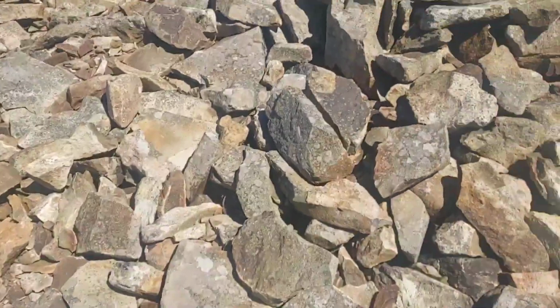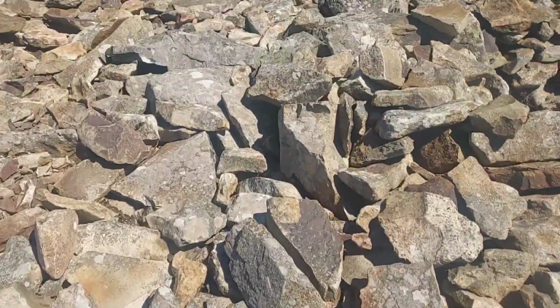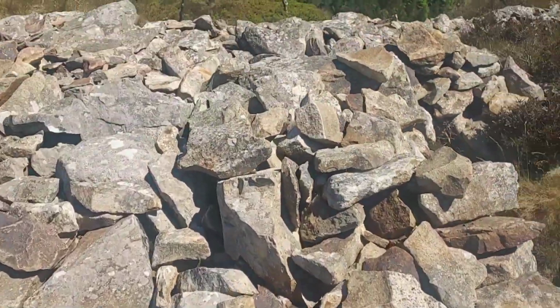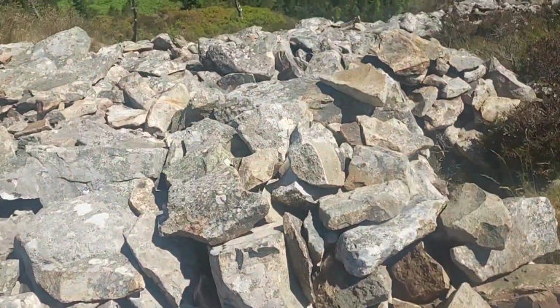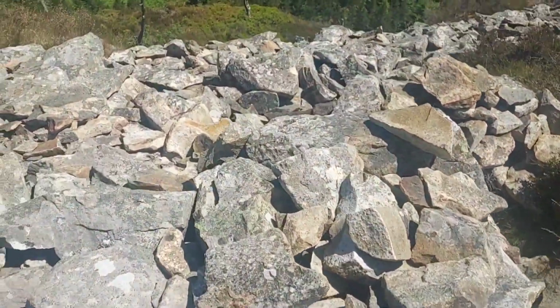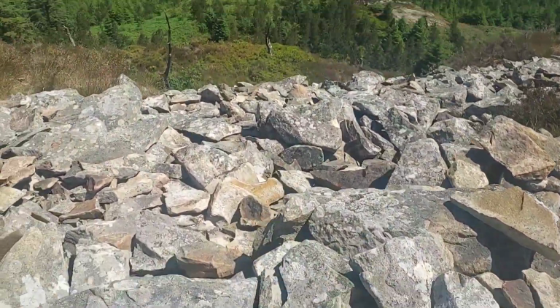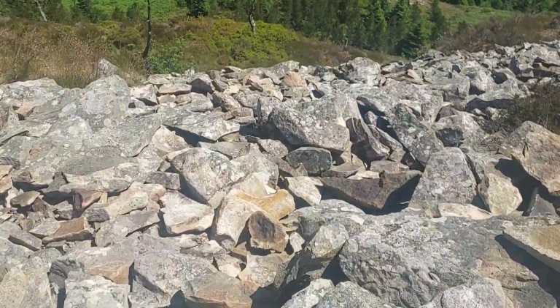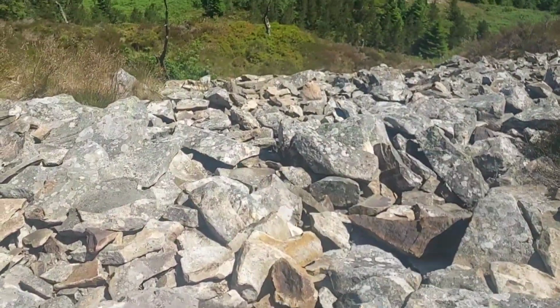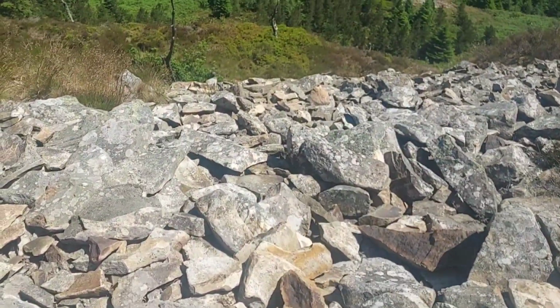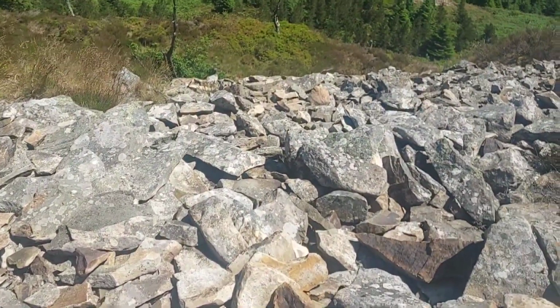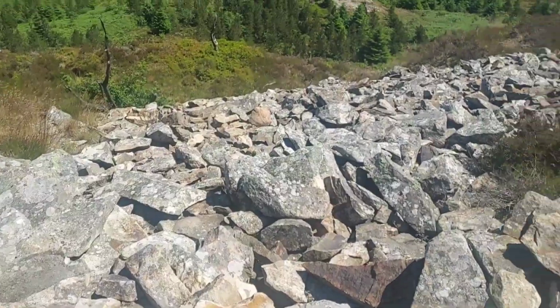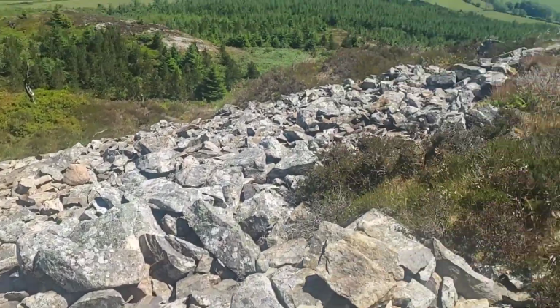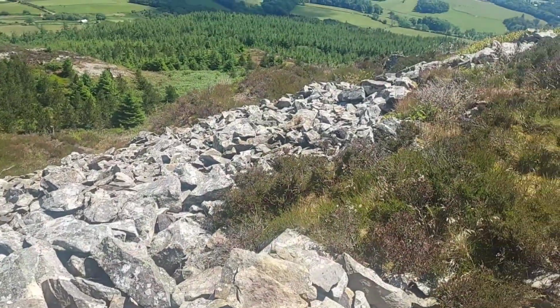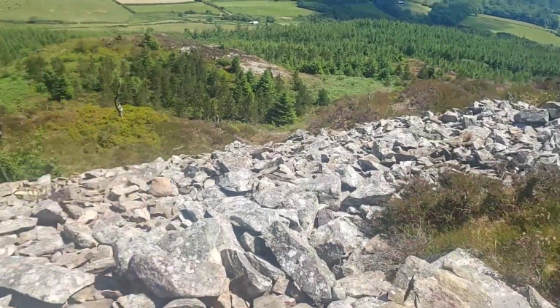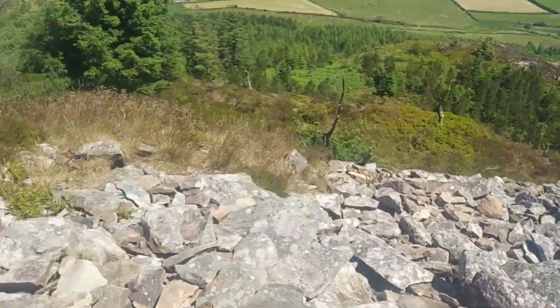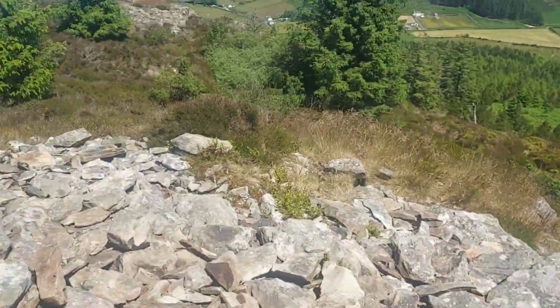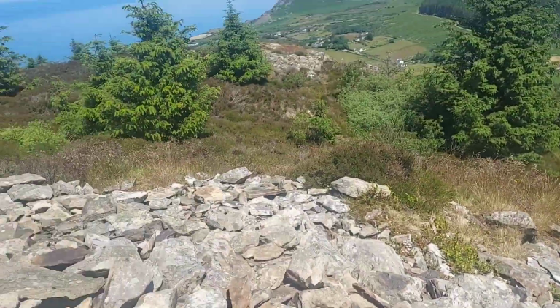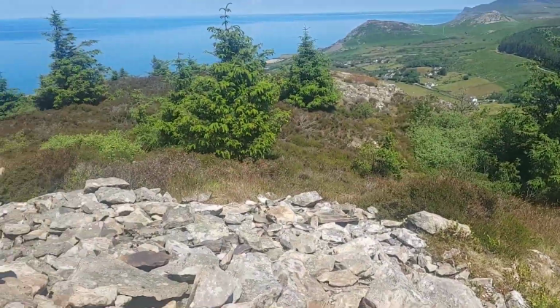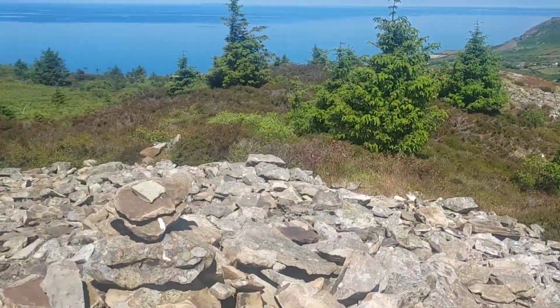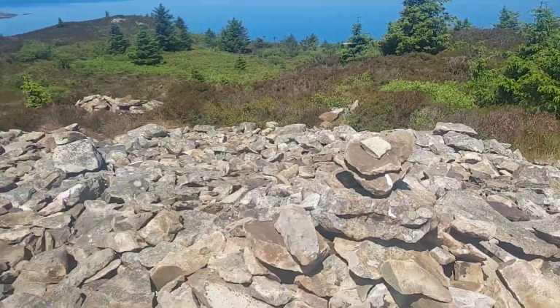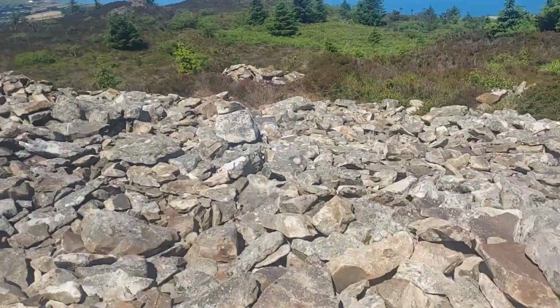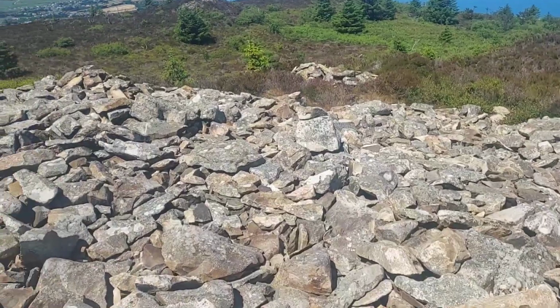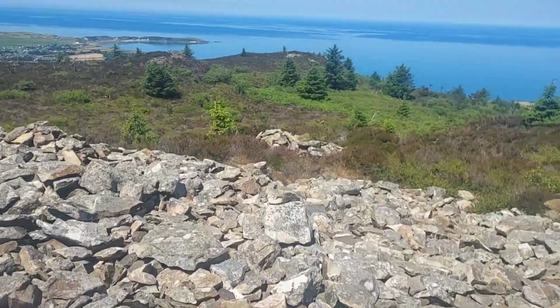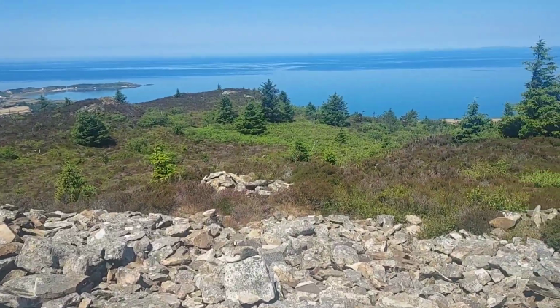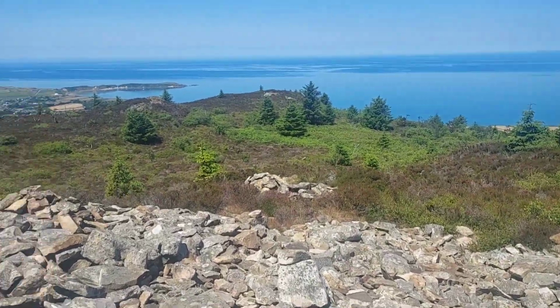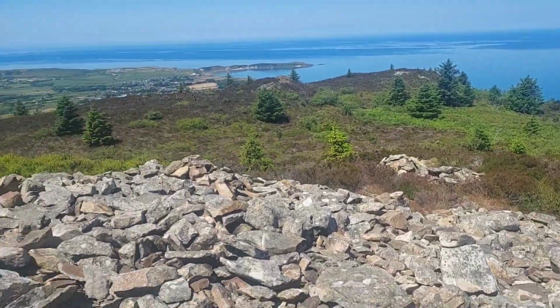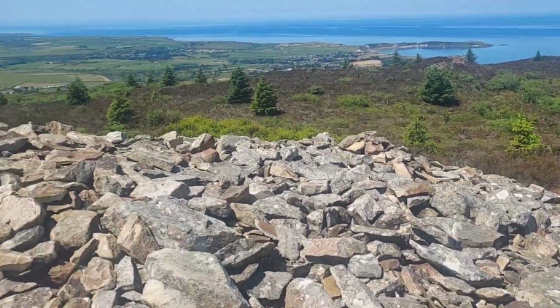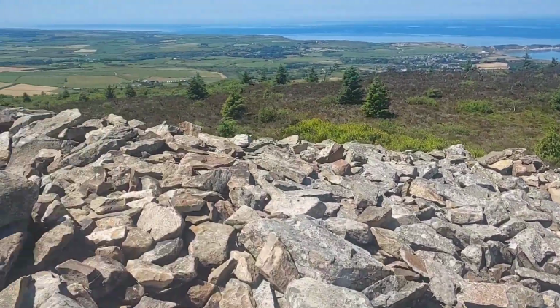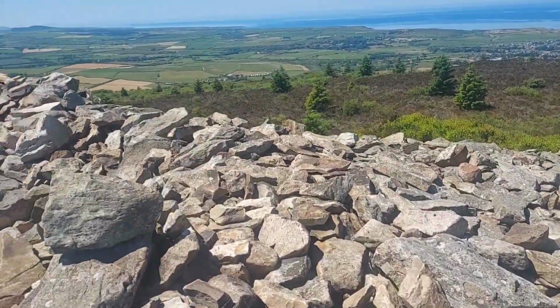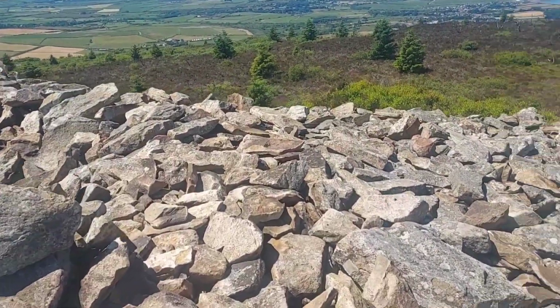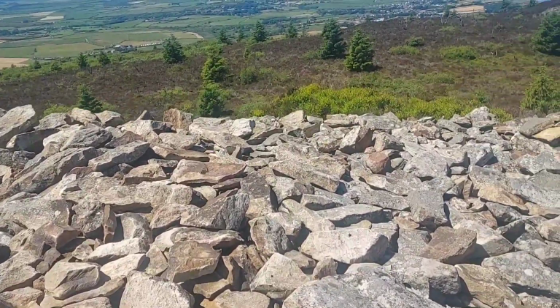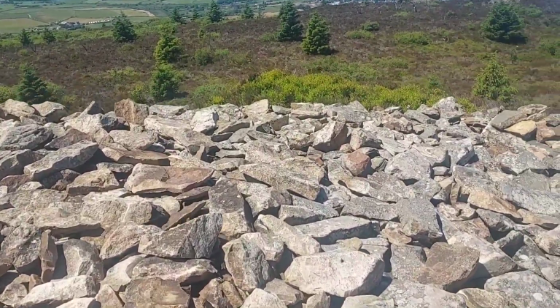The summit is about 279 metres high, which is approximately 915 feet, so that's what we walked. I think it took about 90 minutes each way.